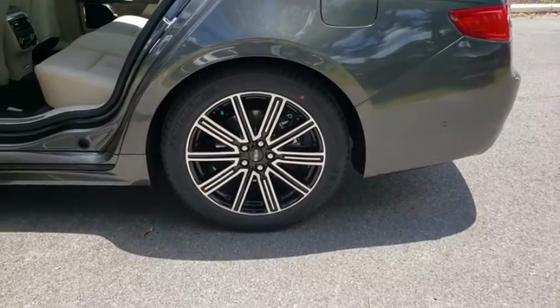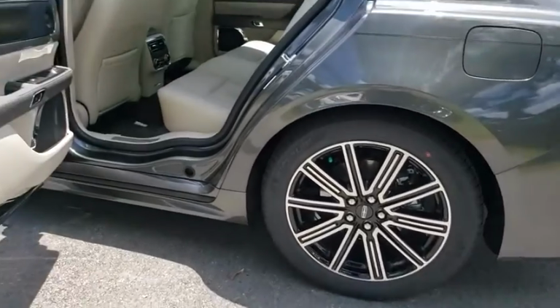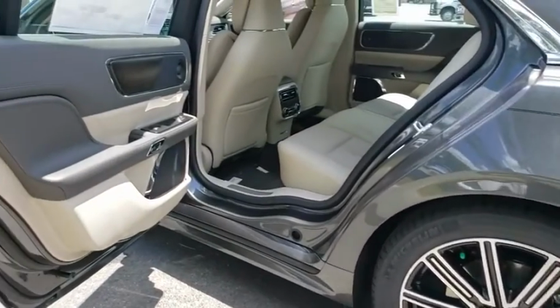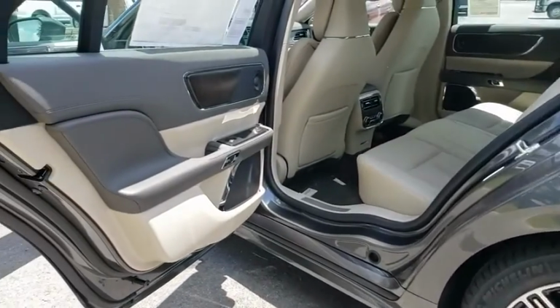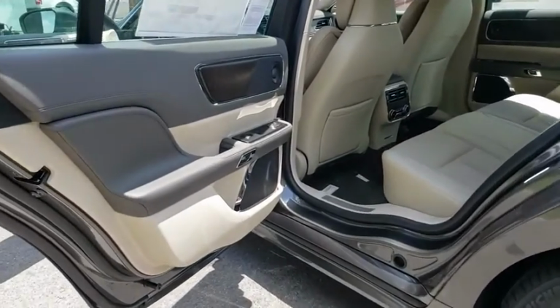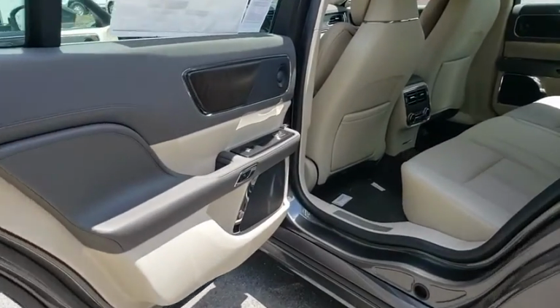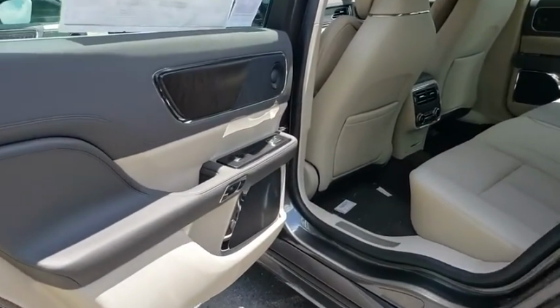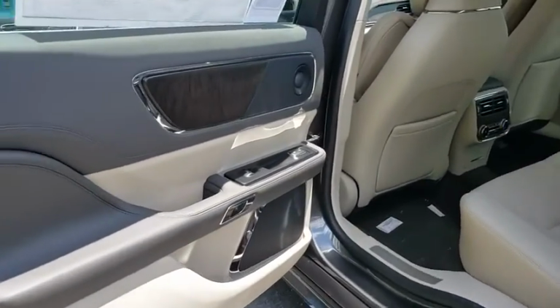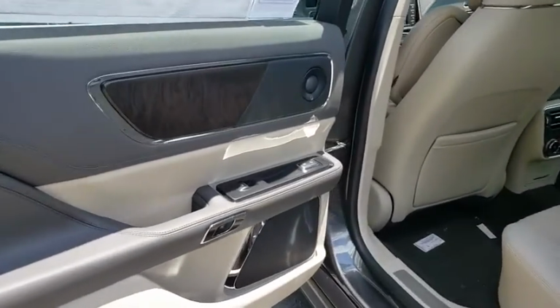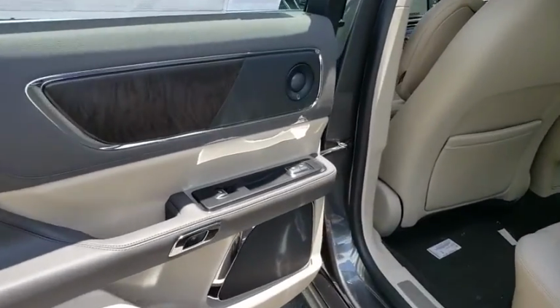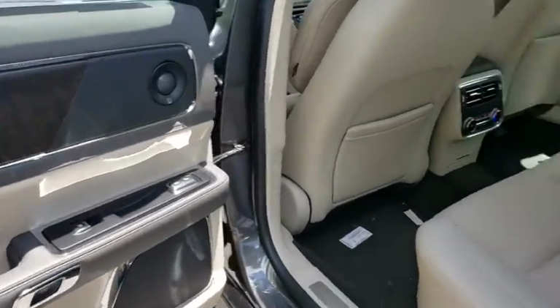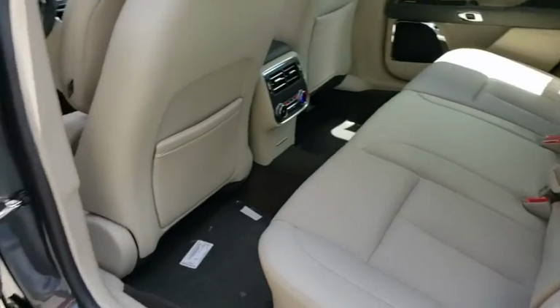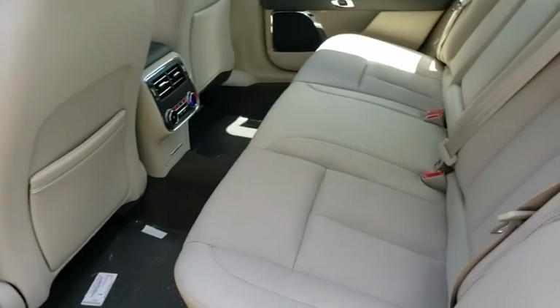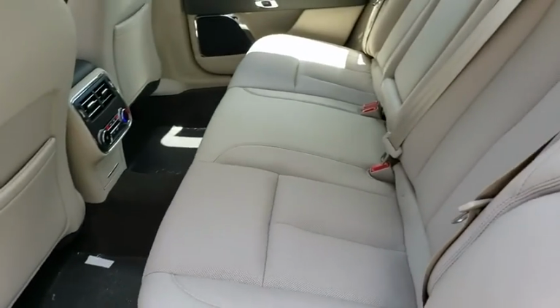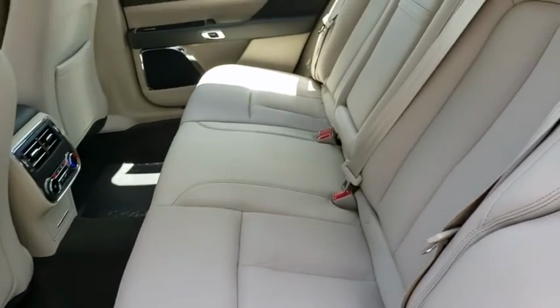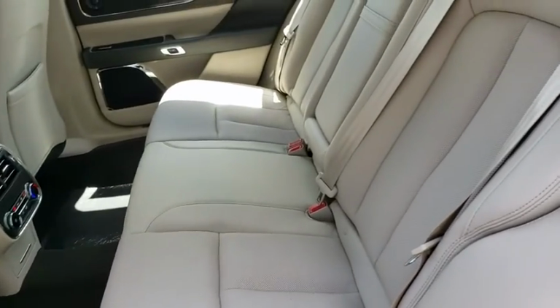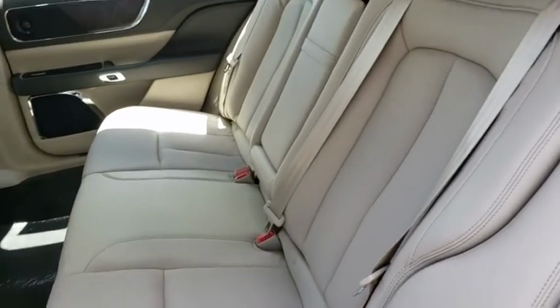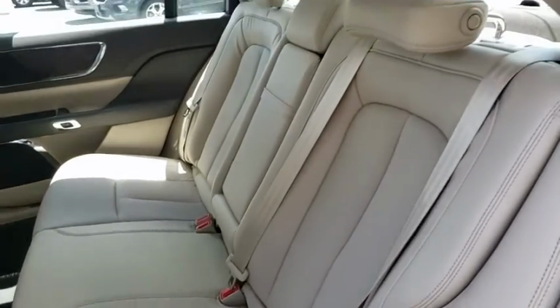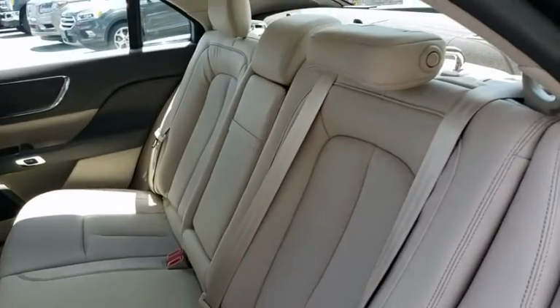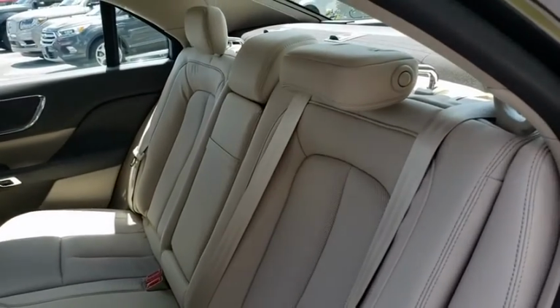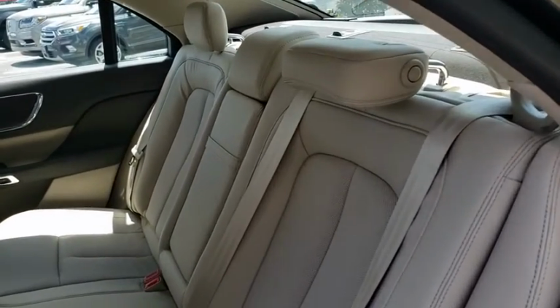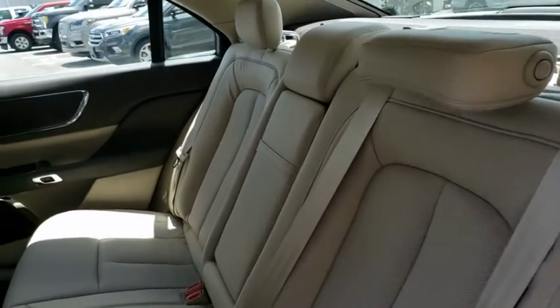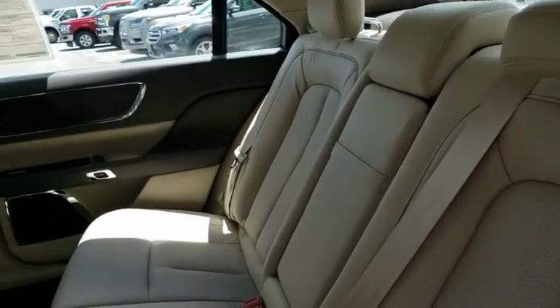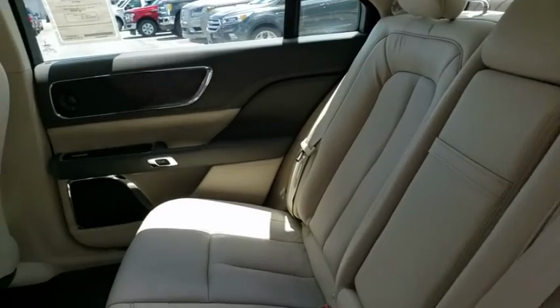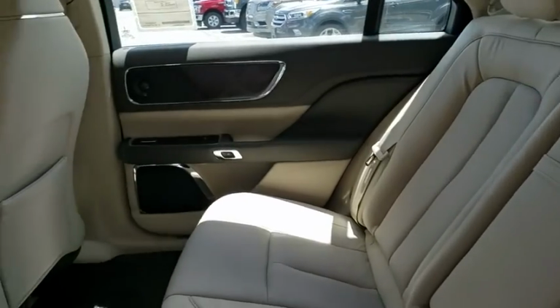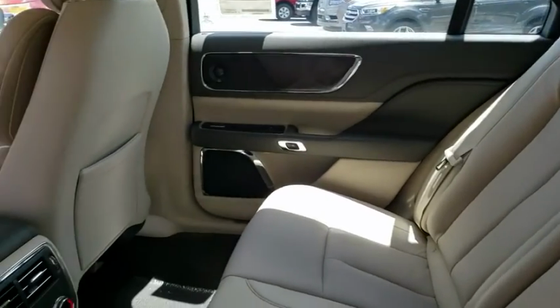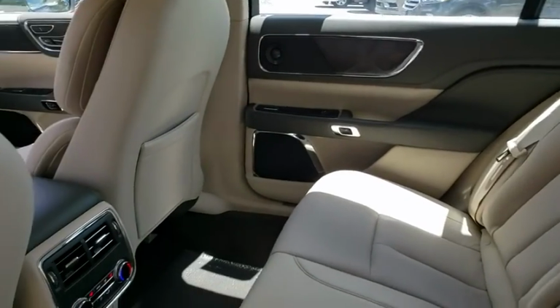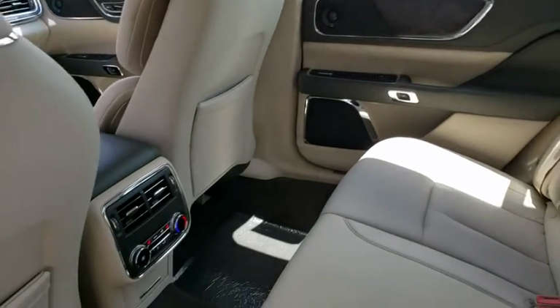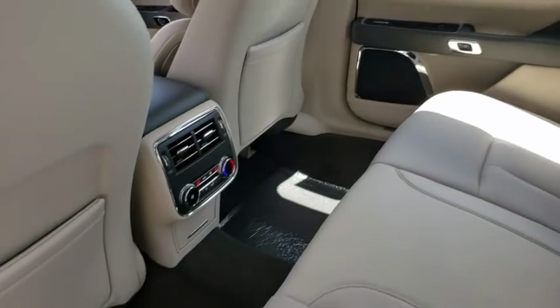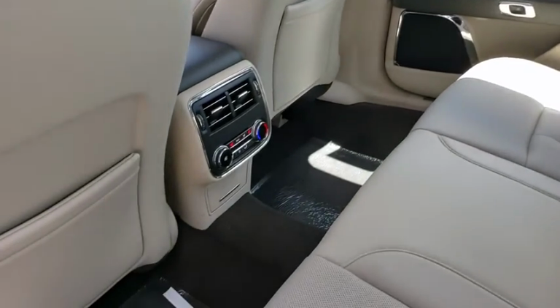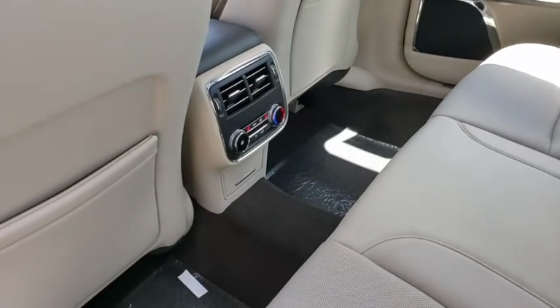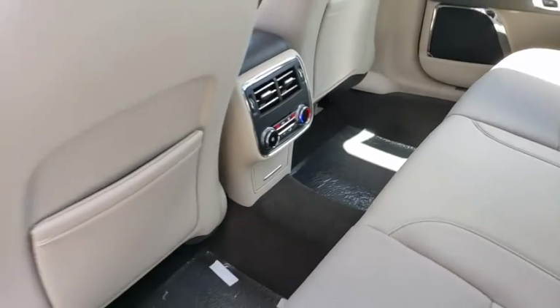Backup camera, keyless entry, anti-lock braking system, power passenger seat, remote engine start, lane departure warning, navigation system, power liftgate, stability control, traction control, steering wheel audio controls.